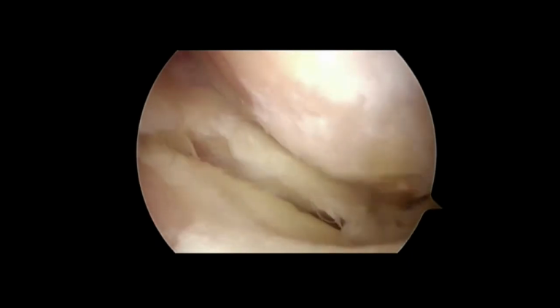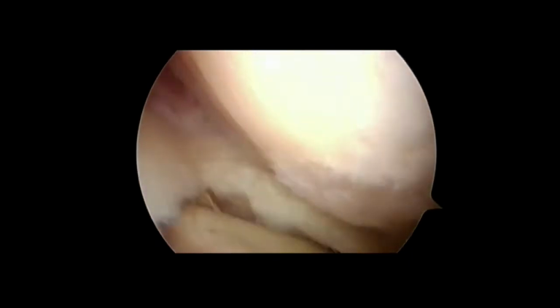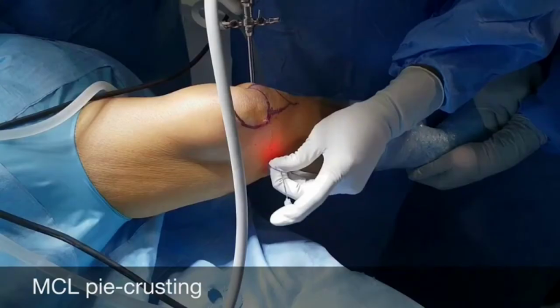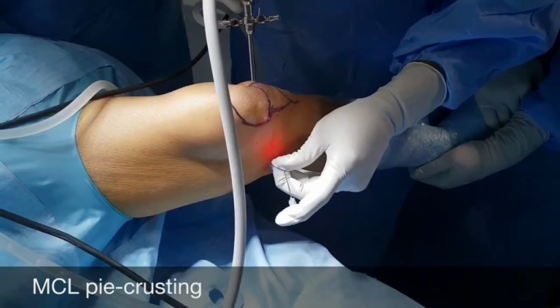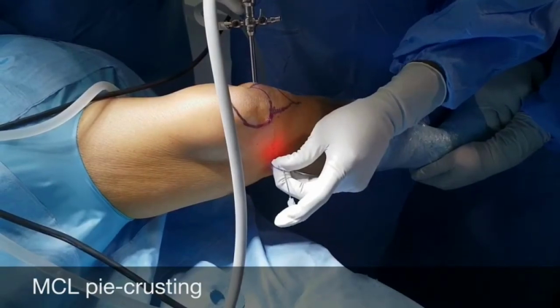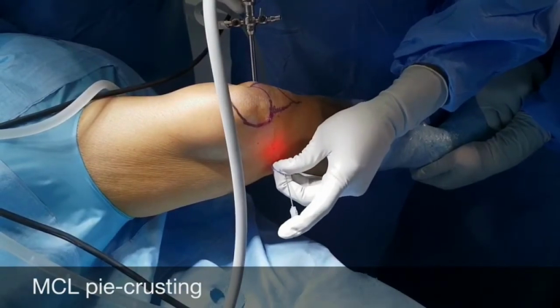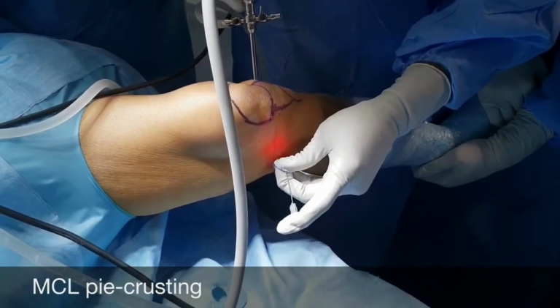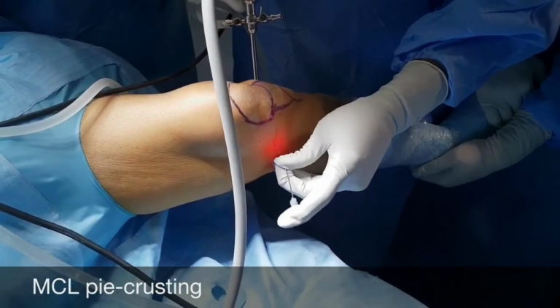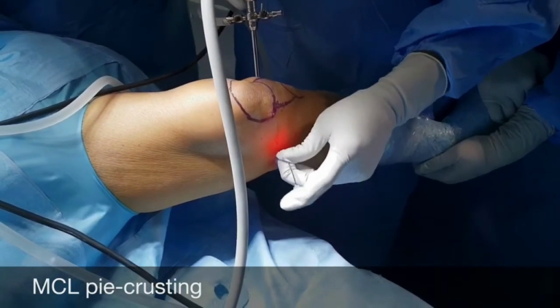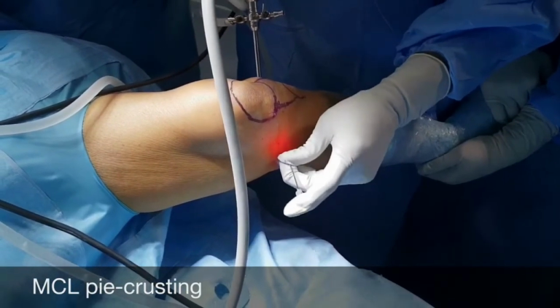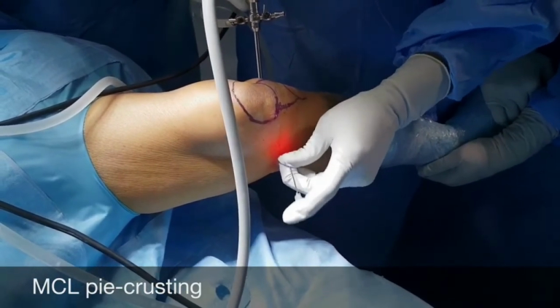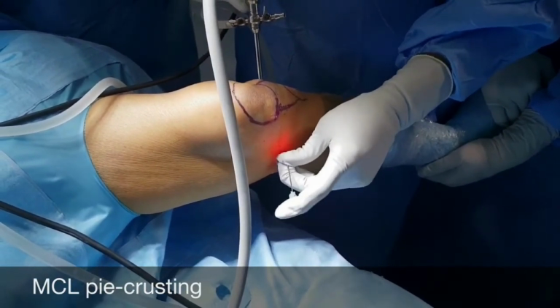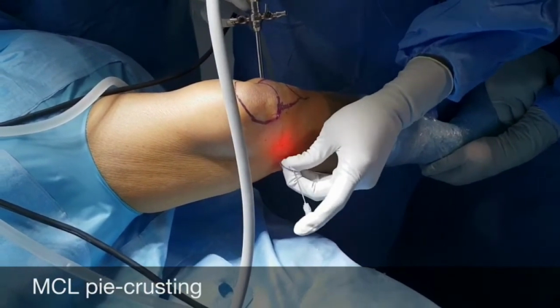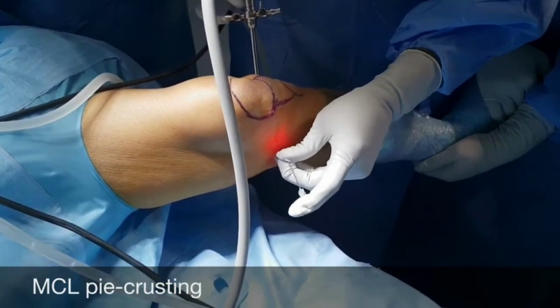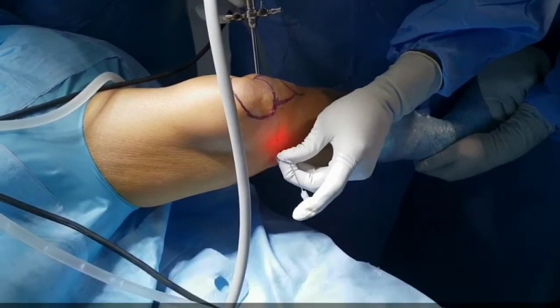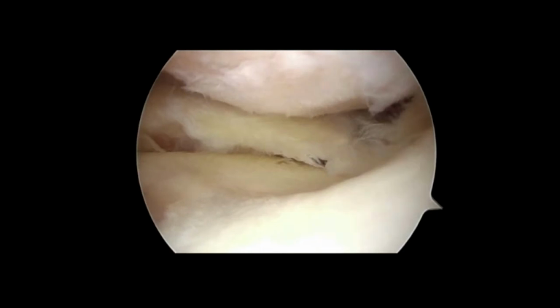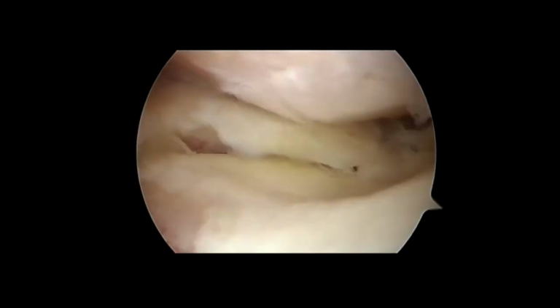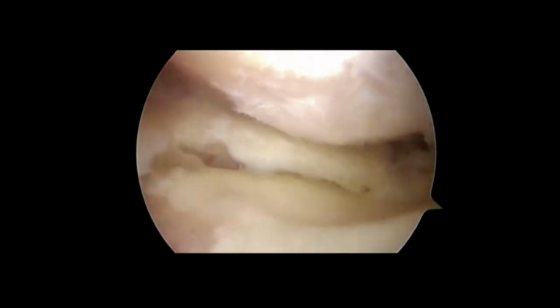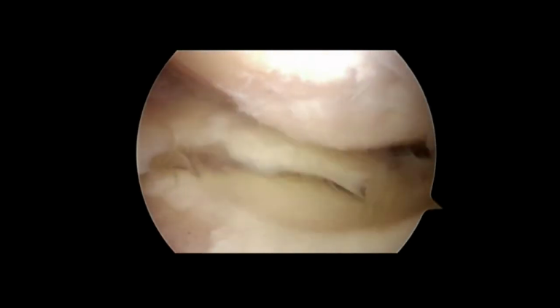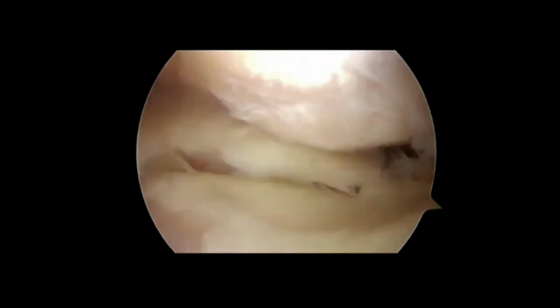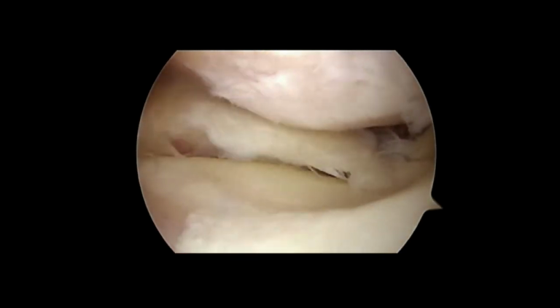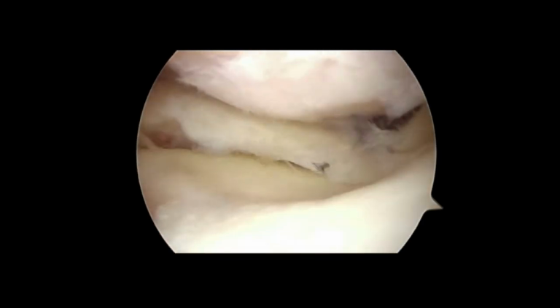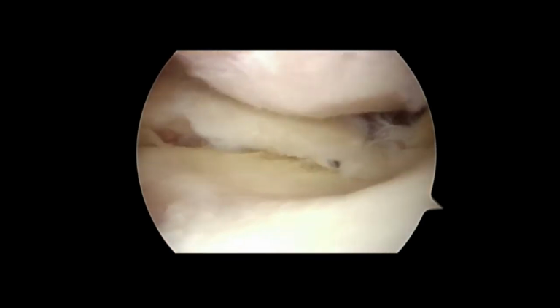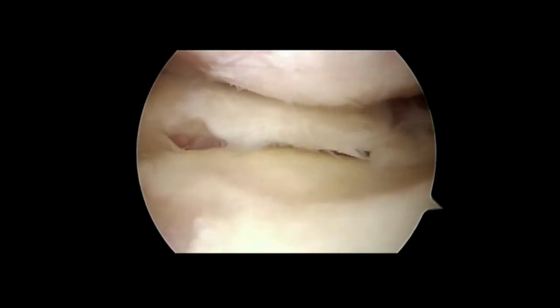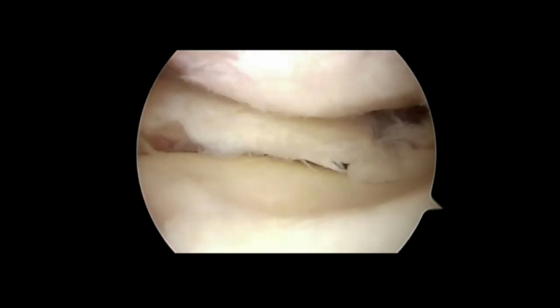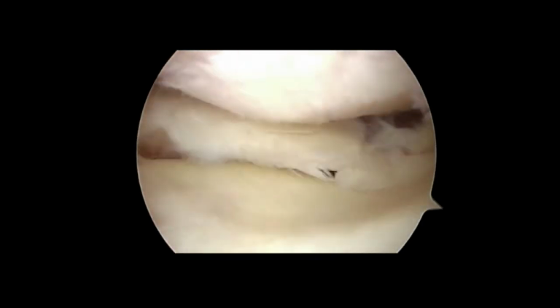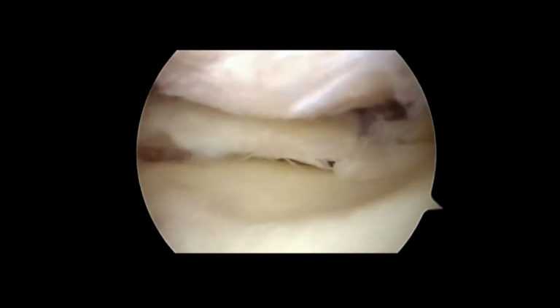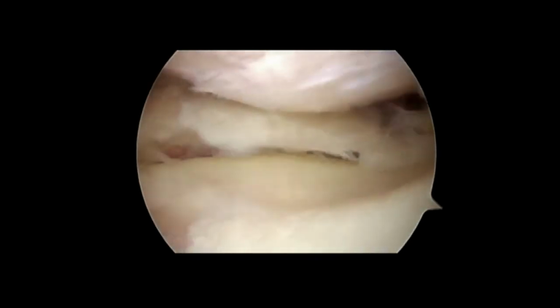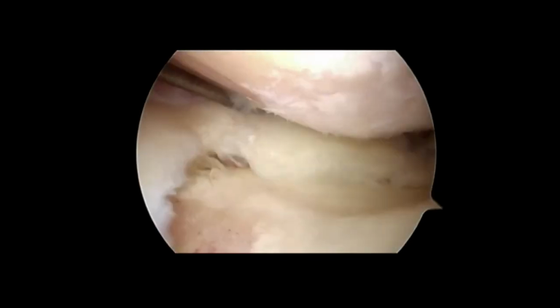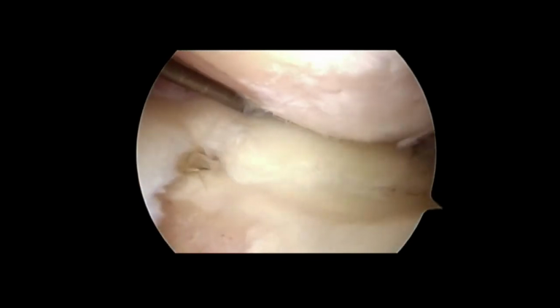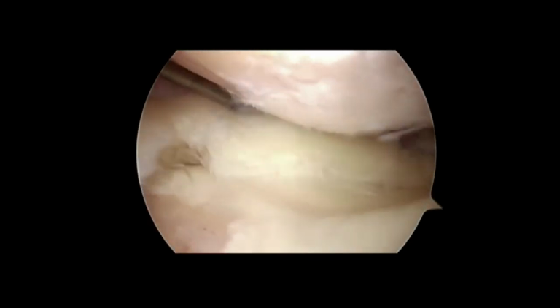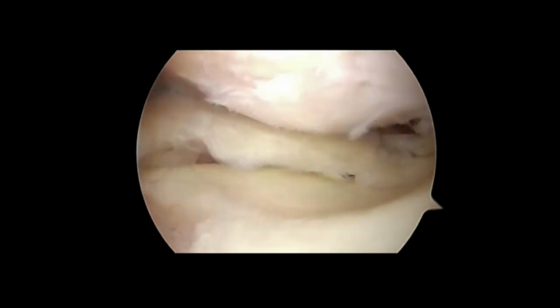The first step in root repair is MCL pie crusting, done percutaneously from outside. This will open the medial compartment nicely to facilitate the passage of instruments.